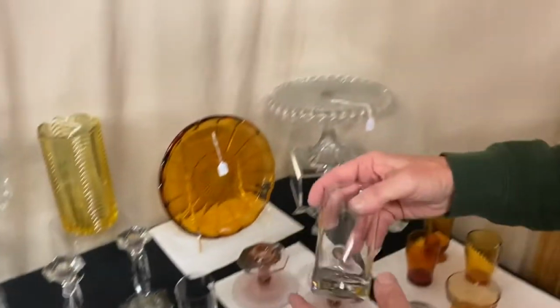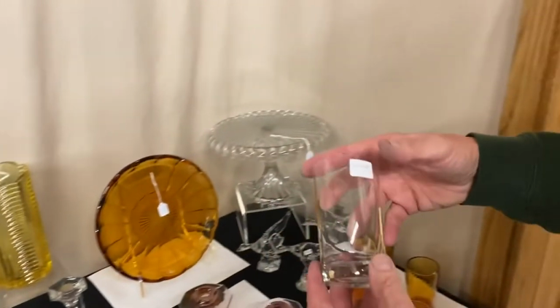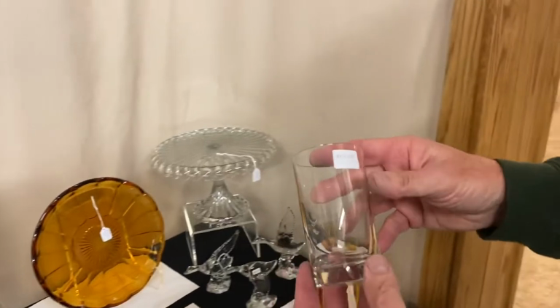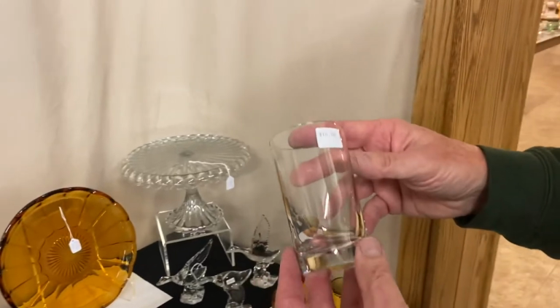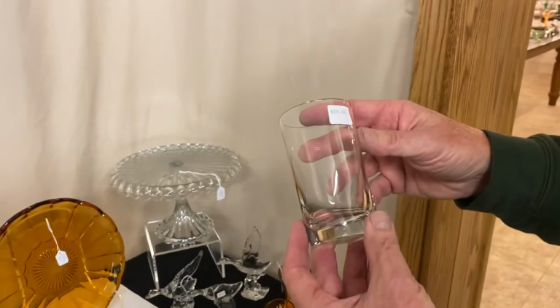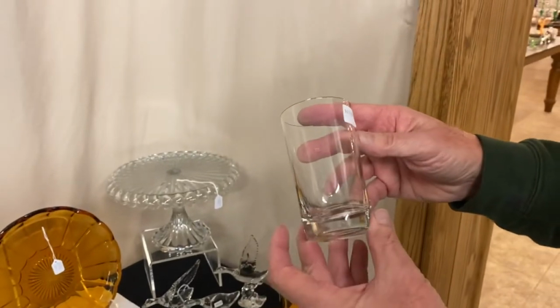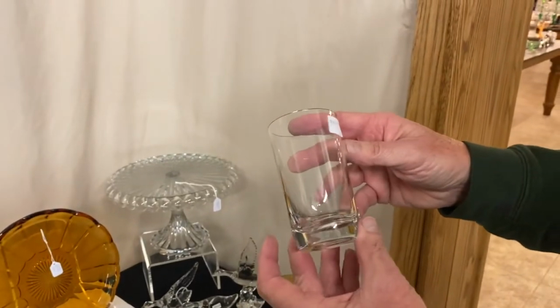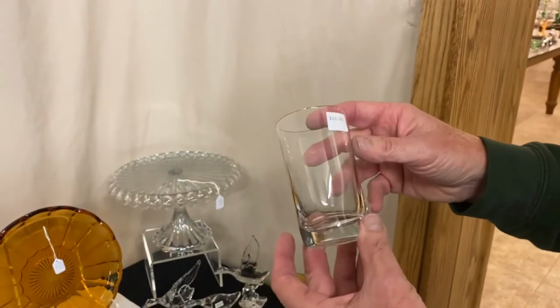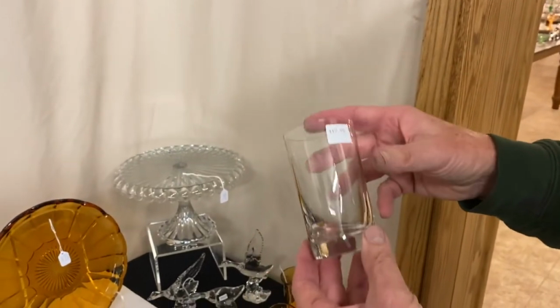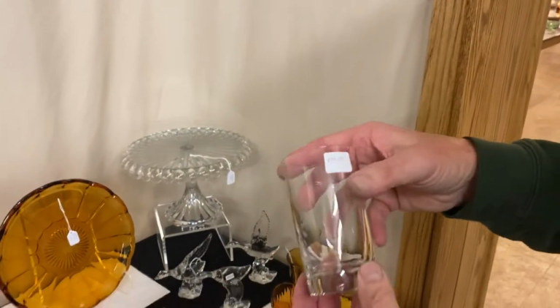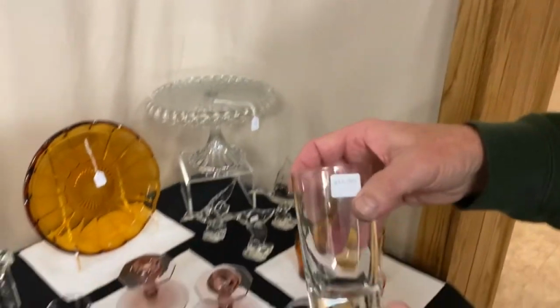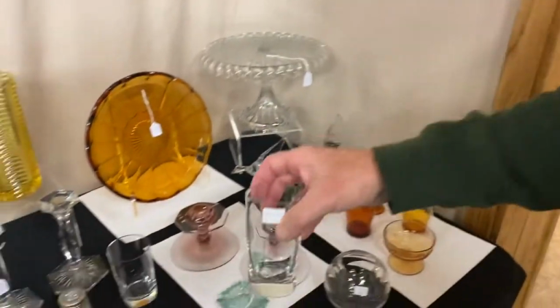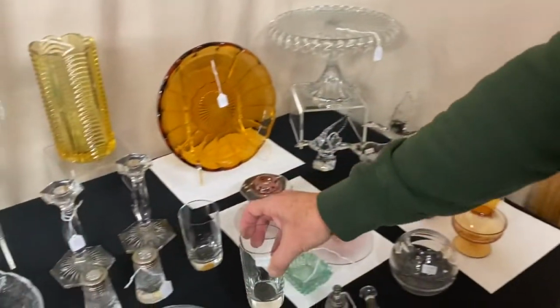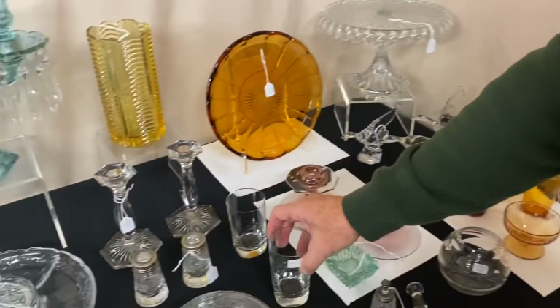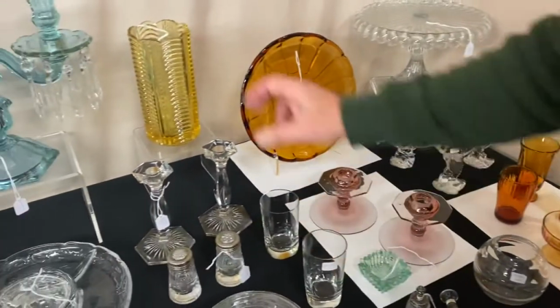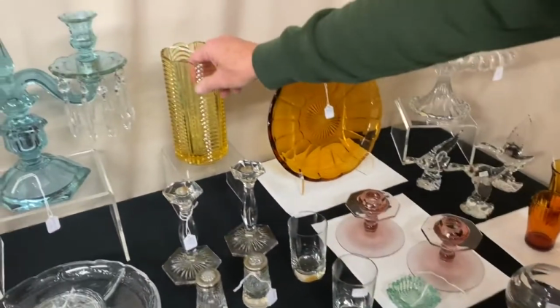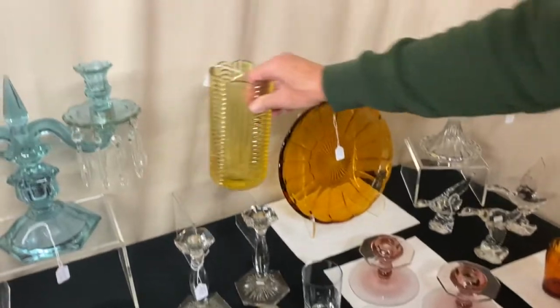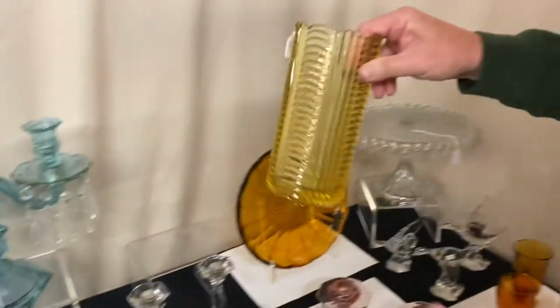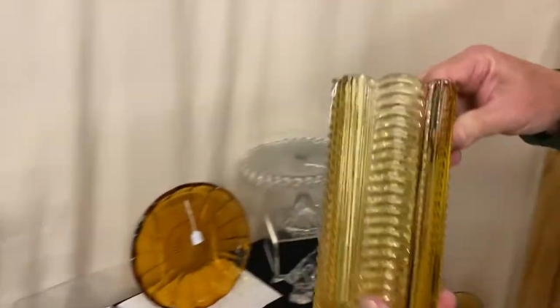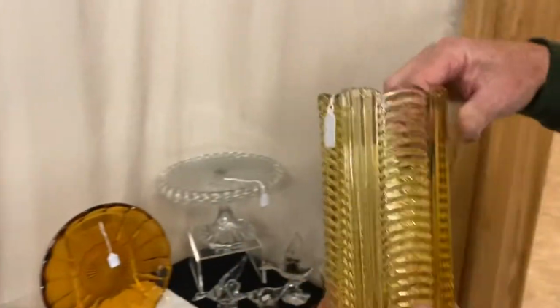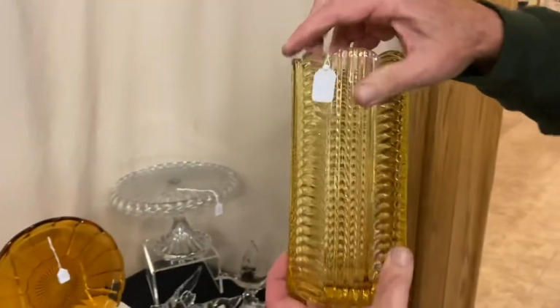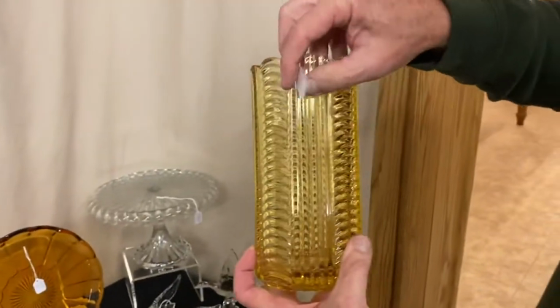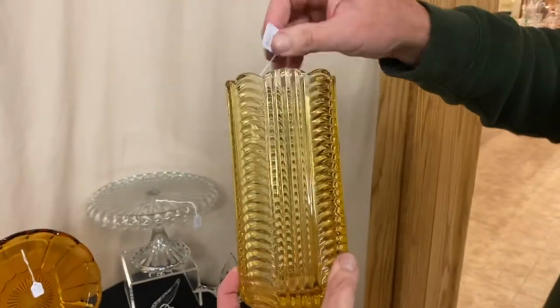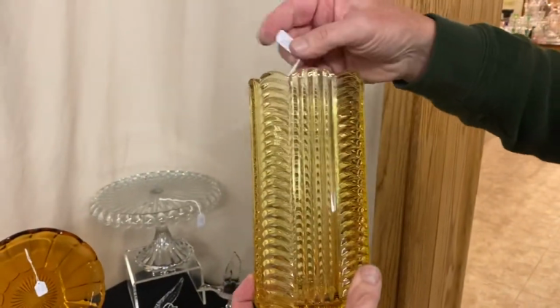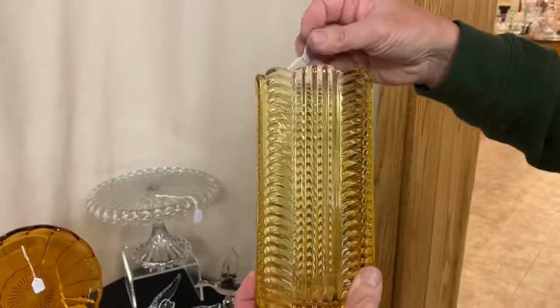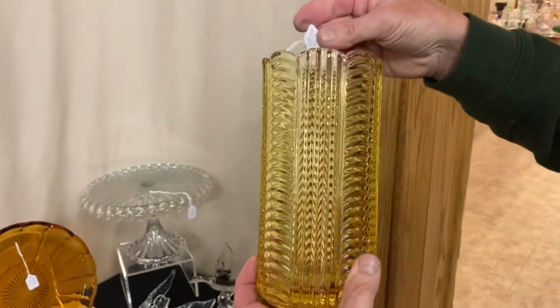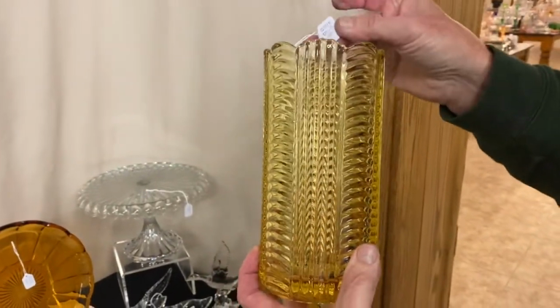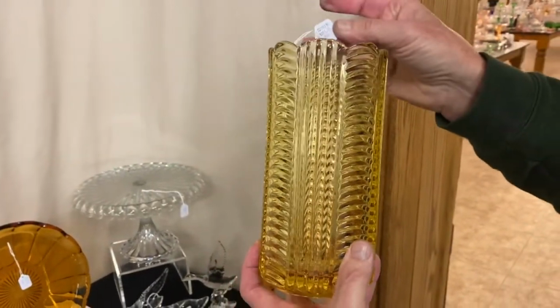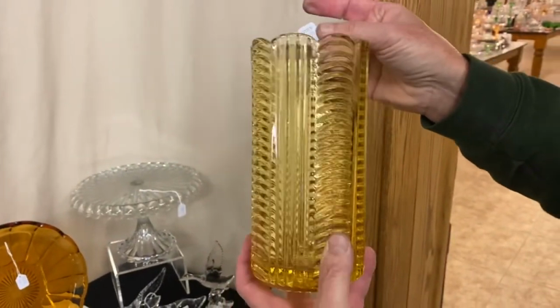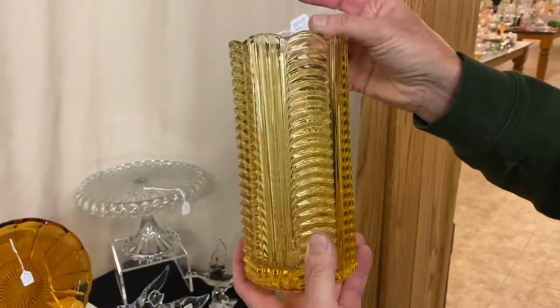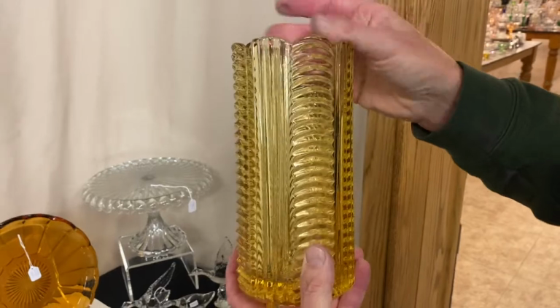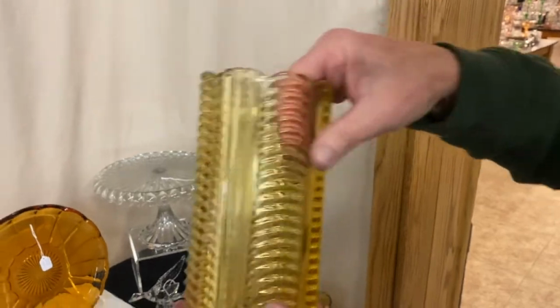Washington Square — two soda glasses or orange juice glasses at $10 a piece; you can take one or both of them. Ridgely Sahara cylinder vase, $225.